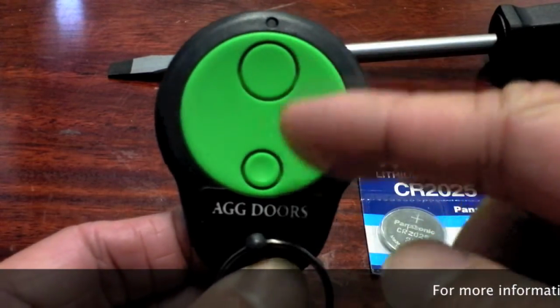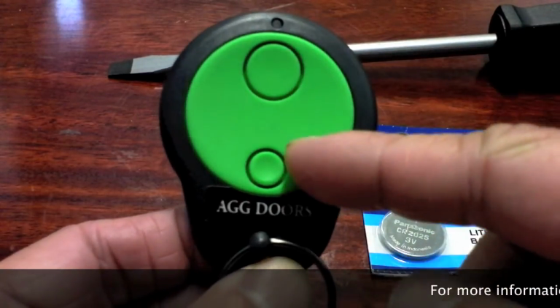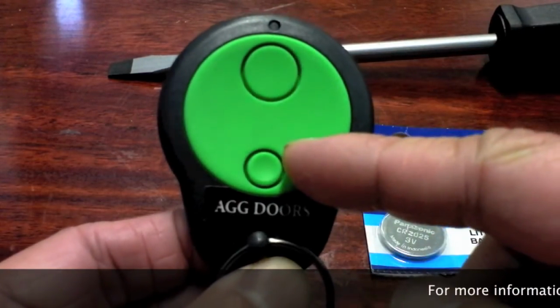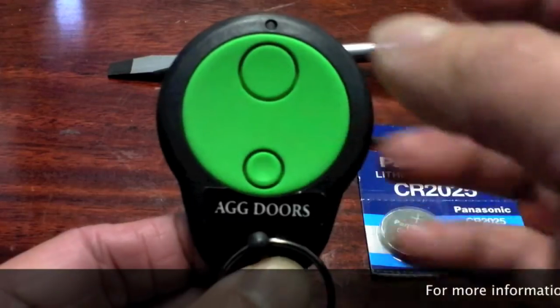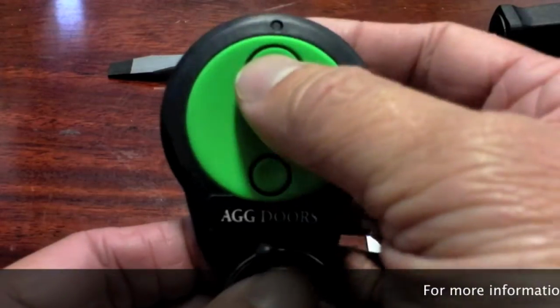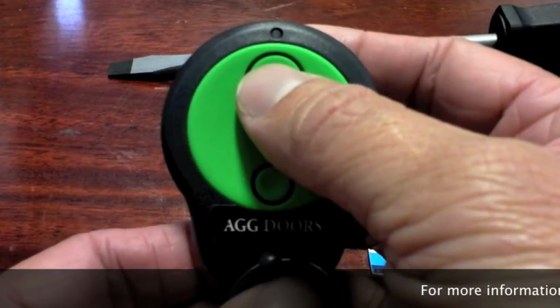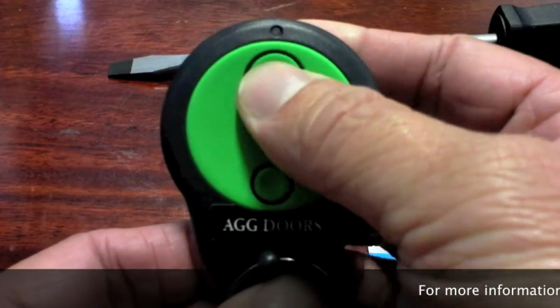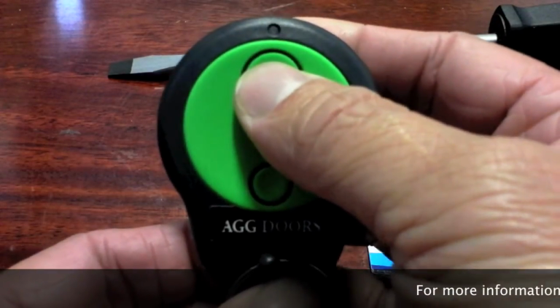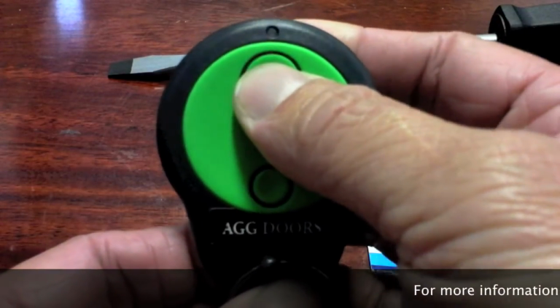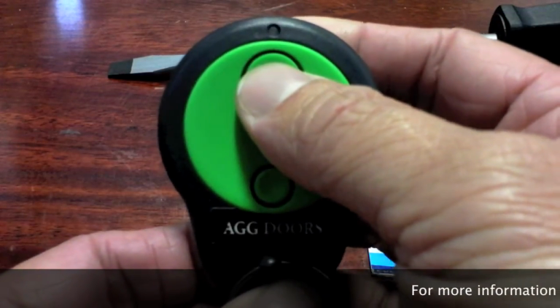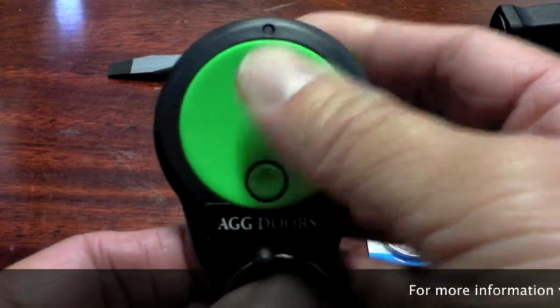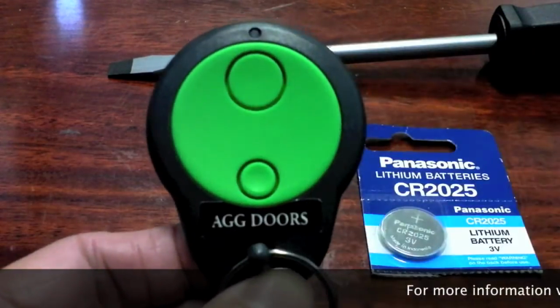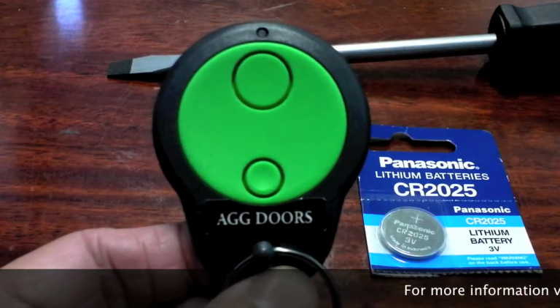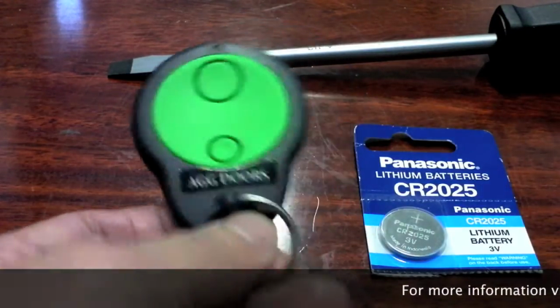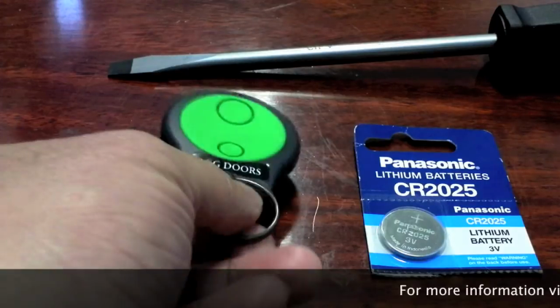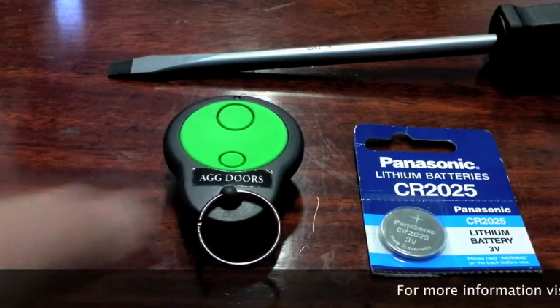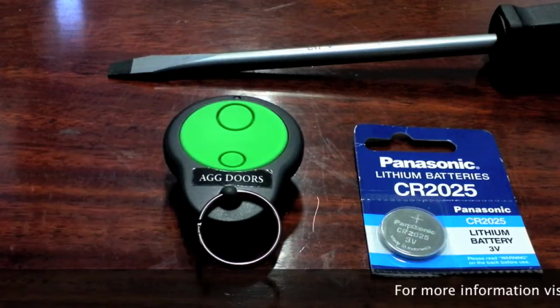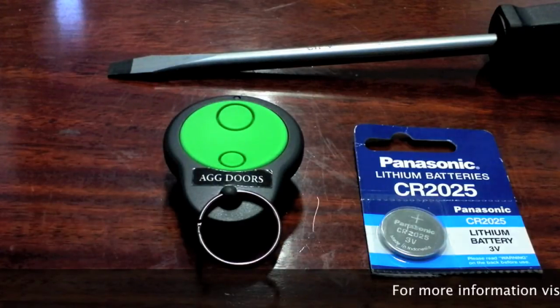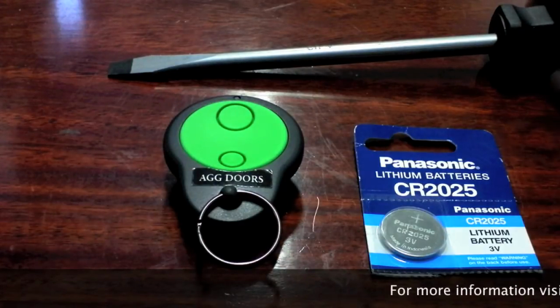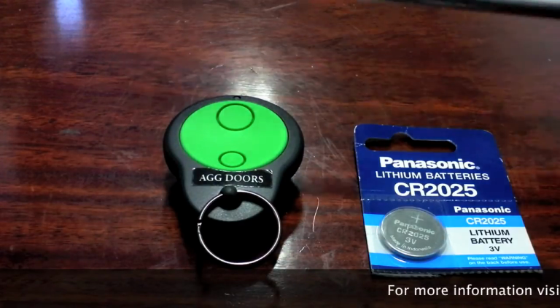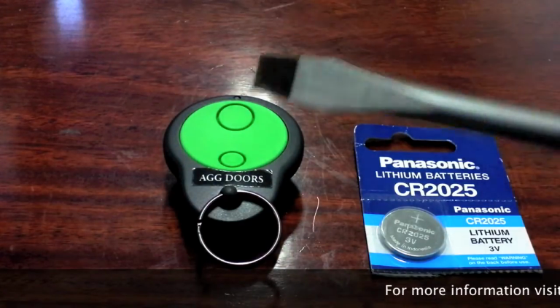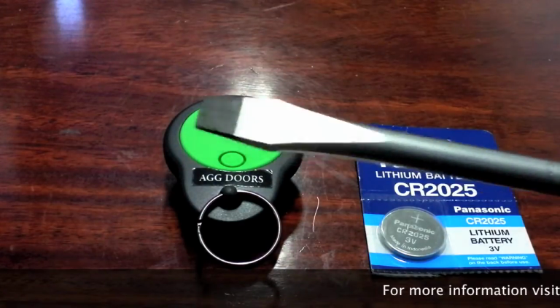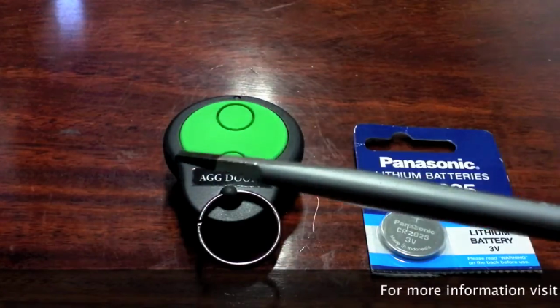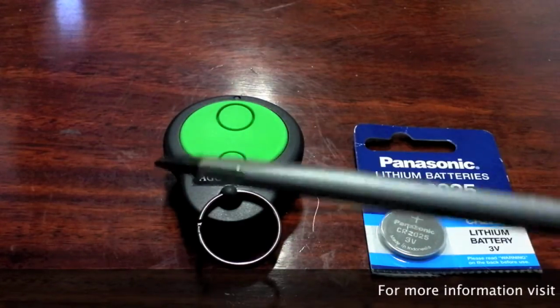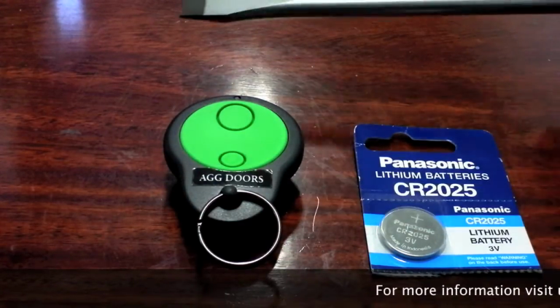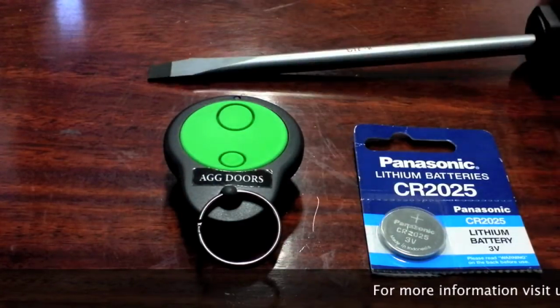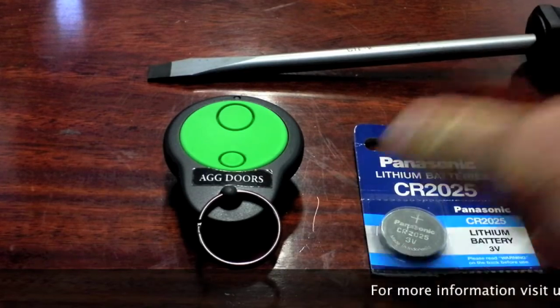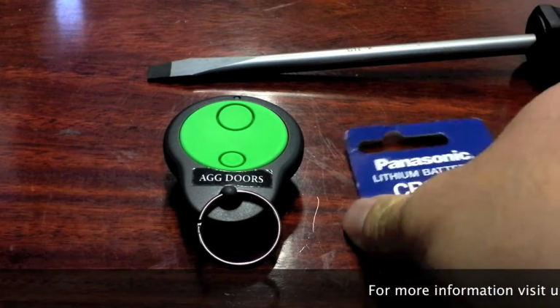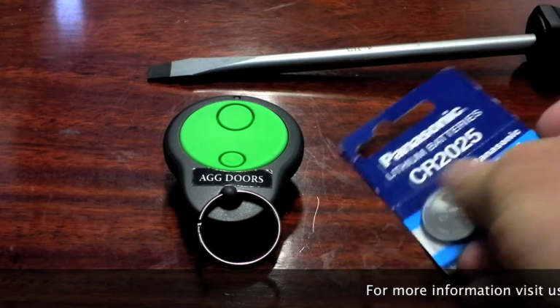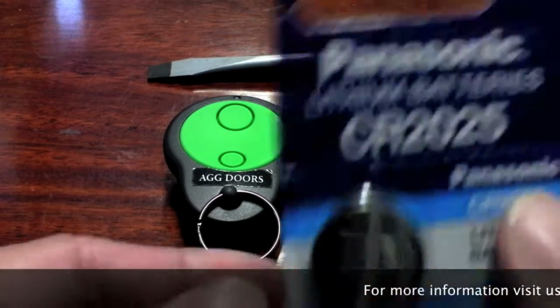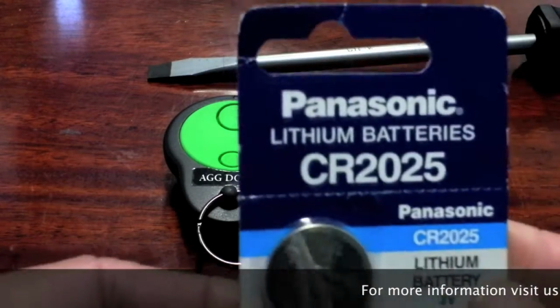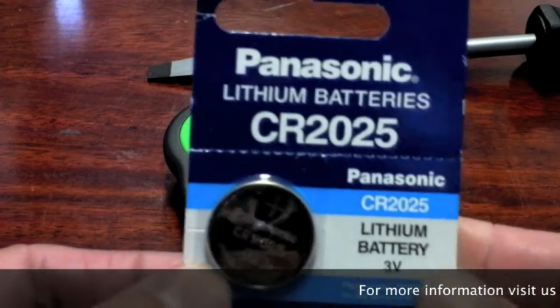The remote has one large button, one small button, and a green LED light to indicate when it's working. For this exercise you're also going to require a large flat screwdriver and a new battery, model CR2025.